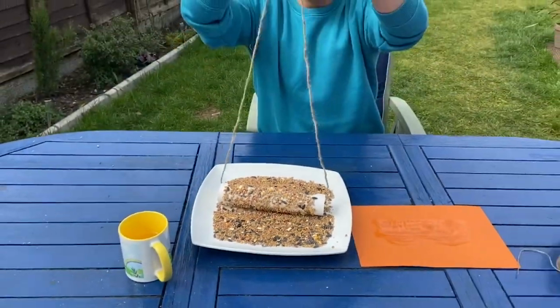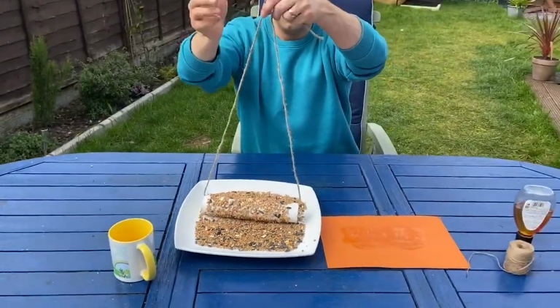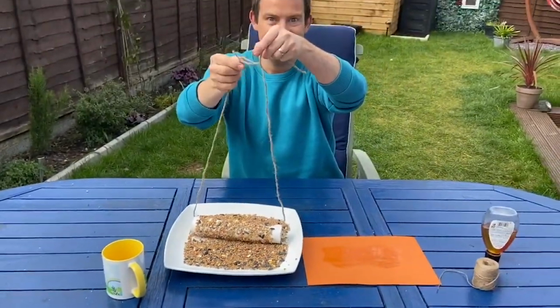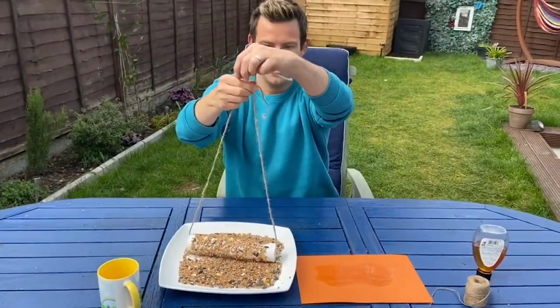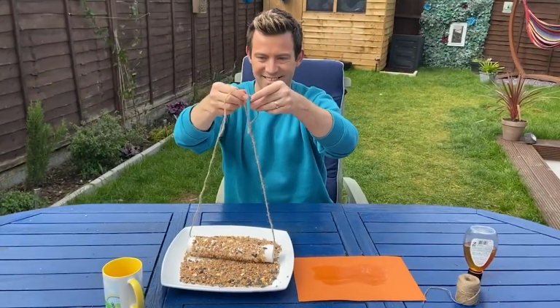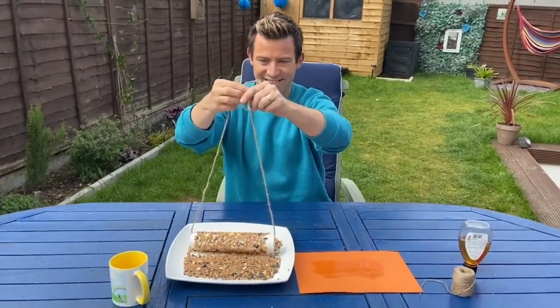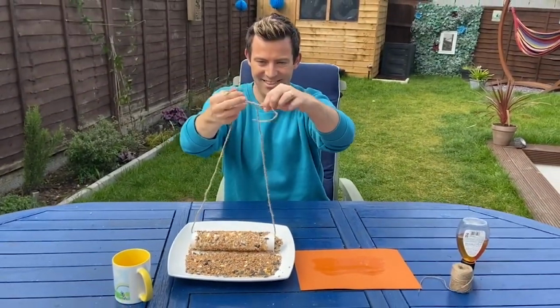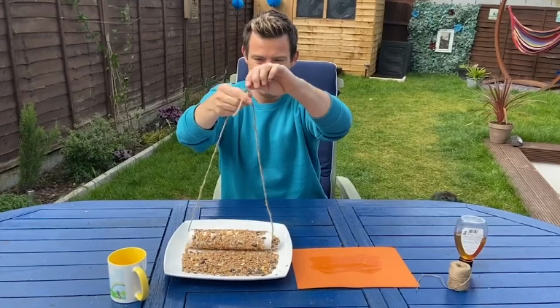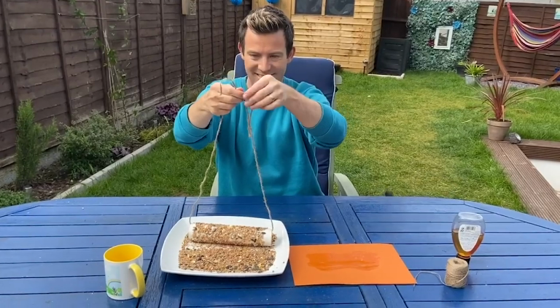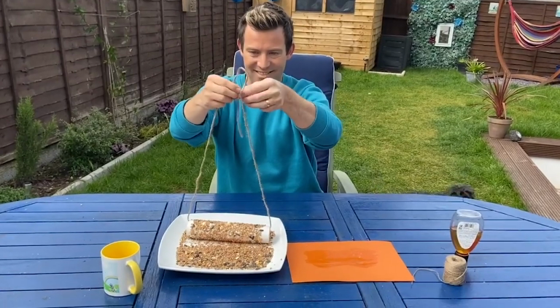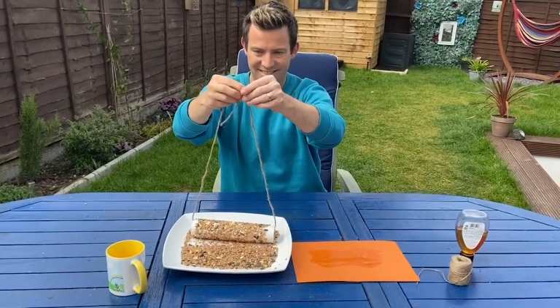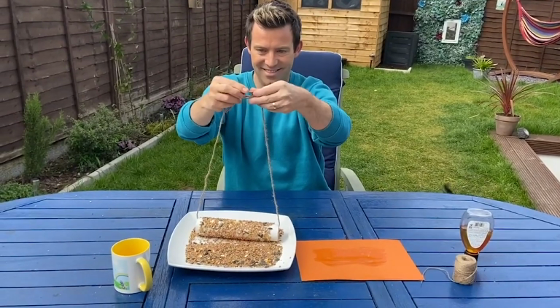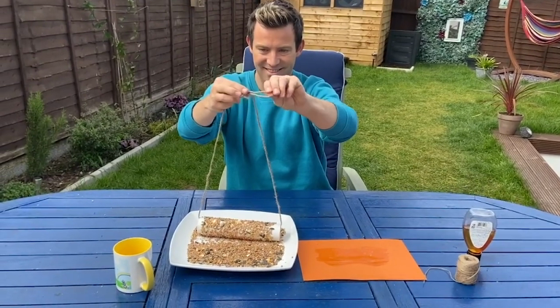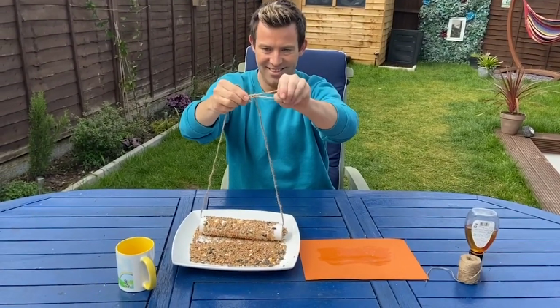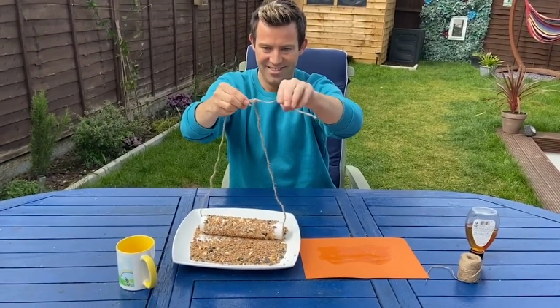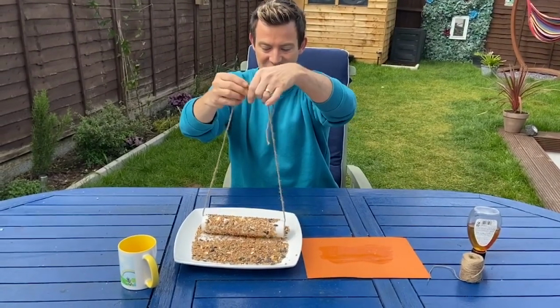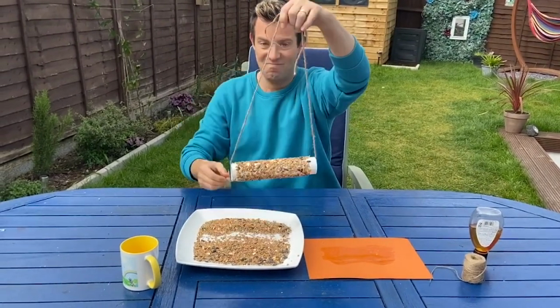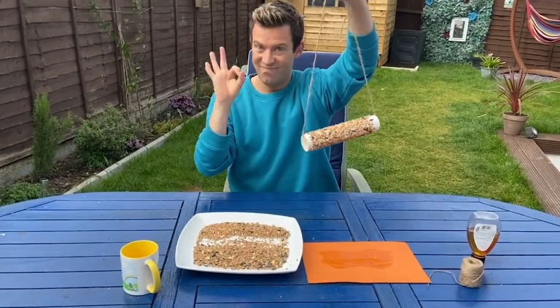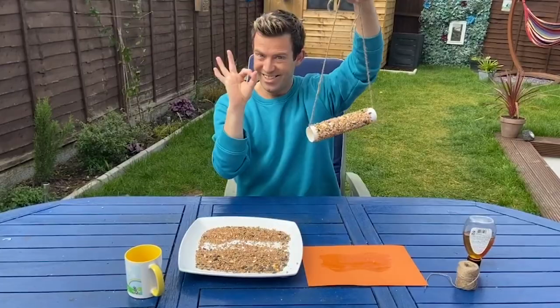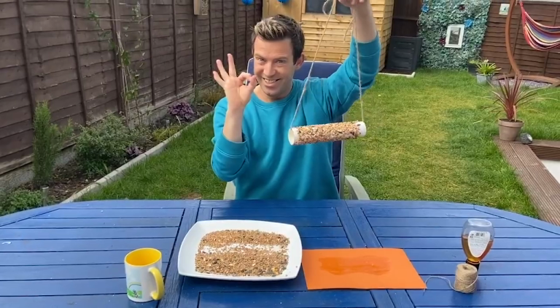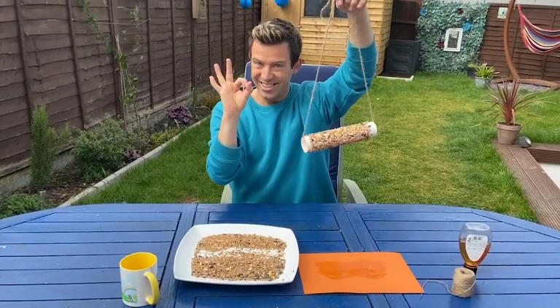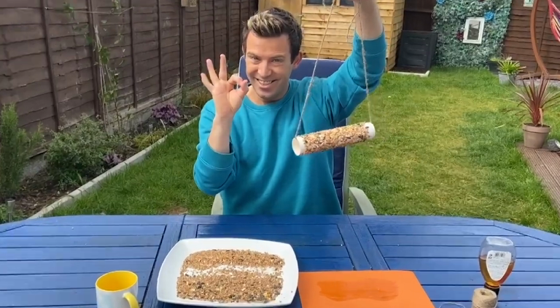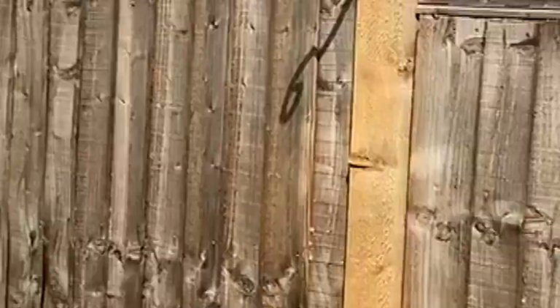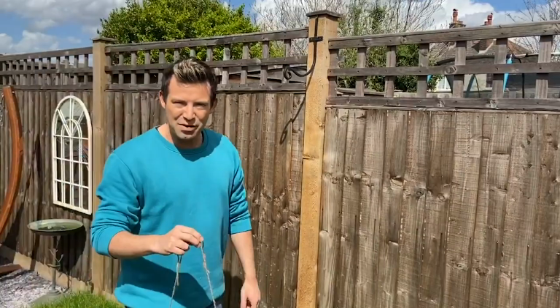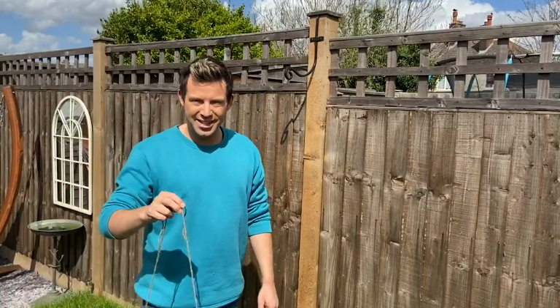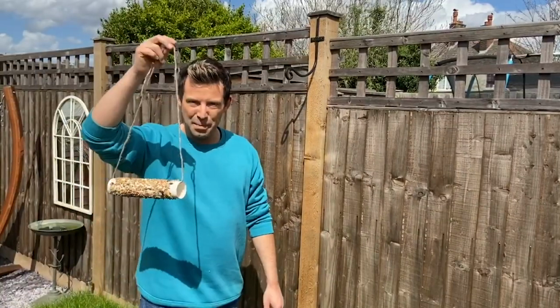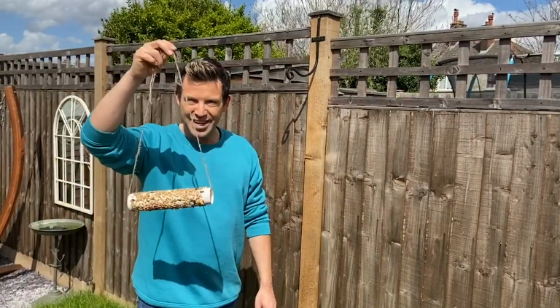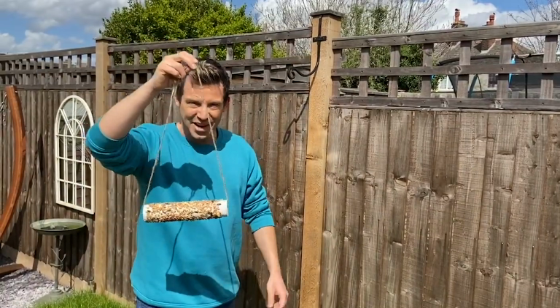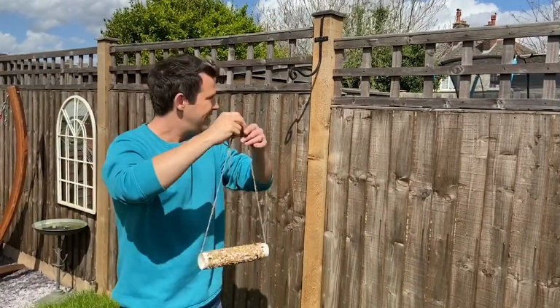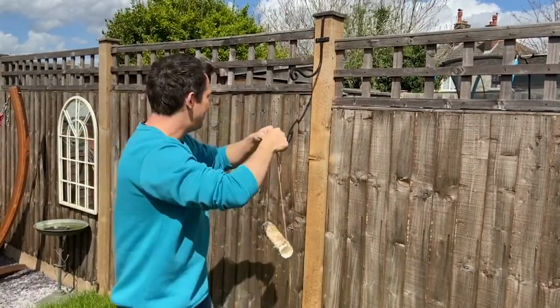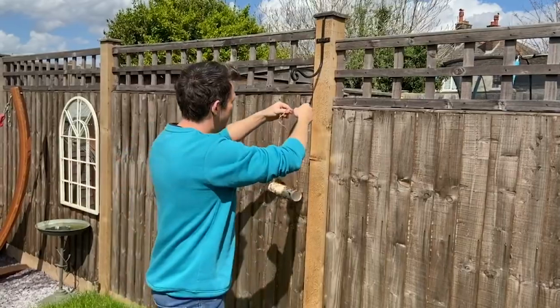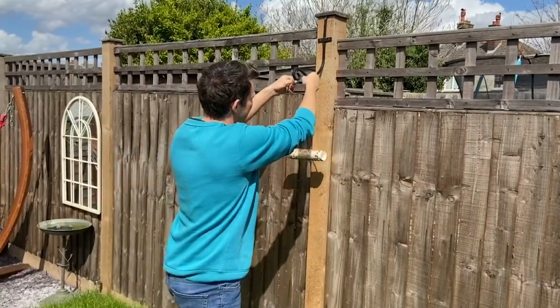All that's left to do is tie the string in a double knot. This can be tricky, so ask a grown-up to help you. This looks great and I bet yours will too! So there we have it Milkshakers — our bird feeder is ready!